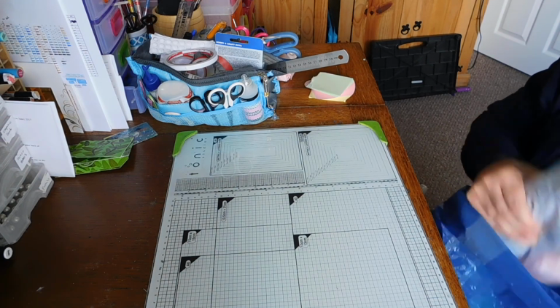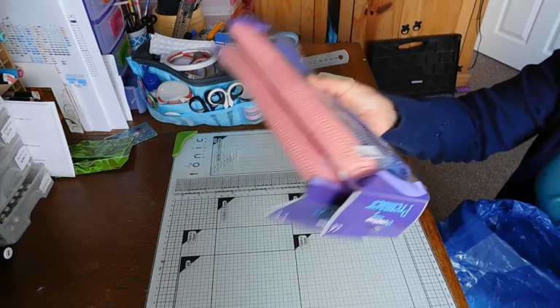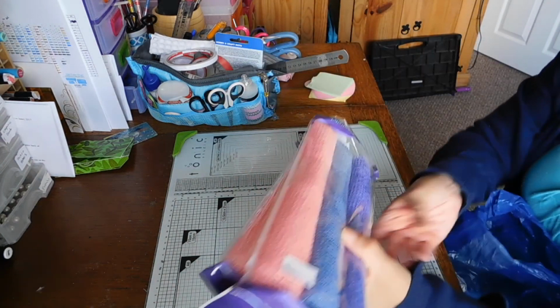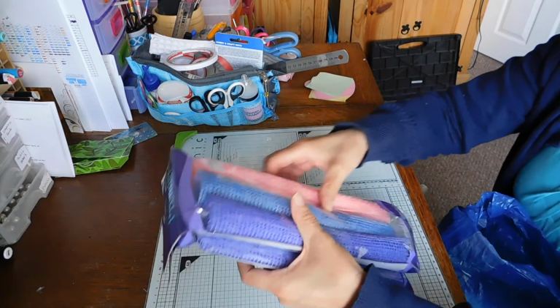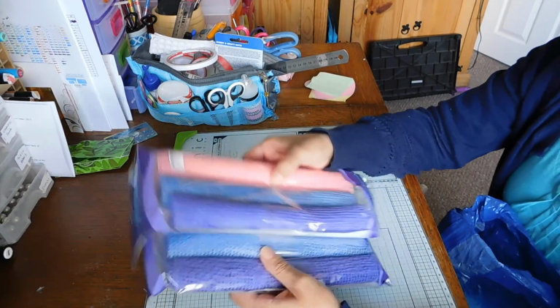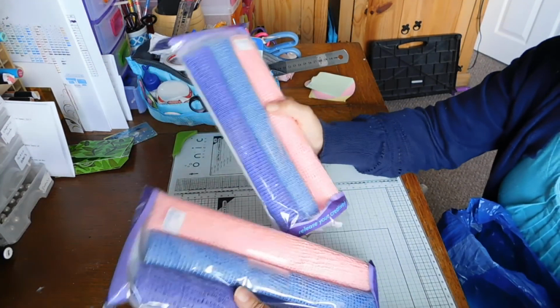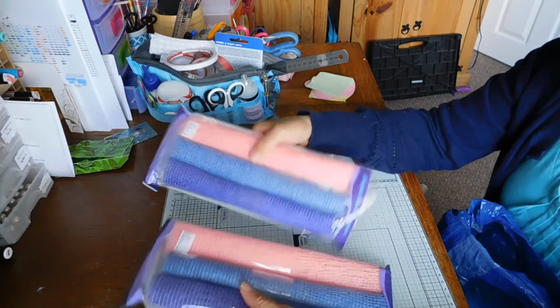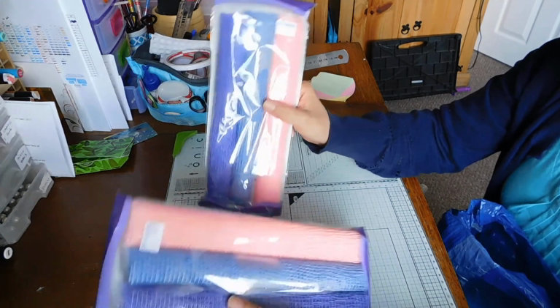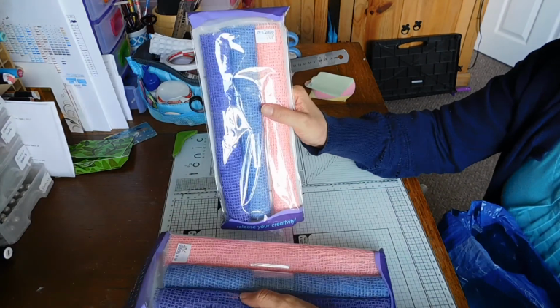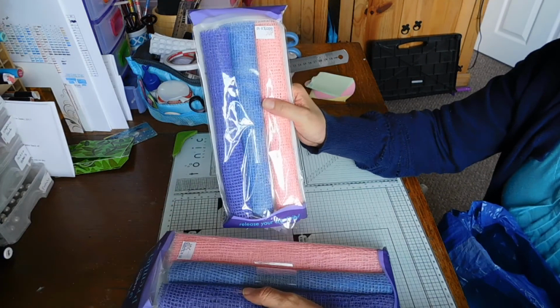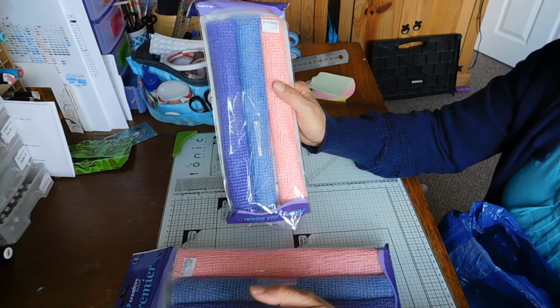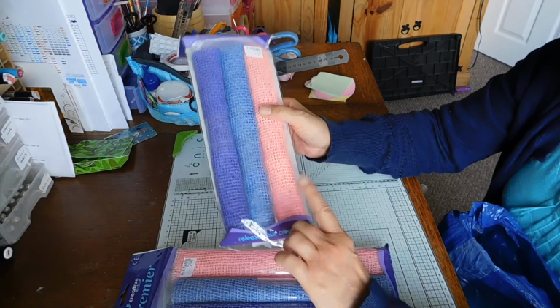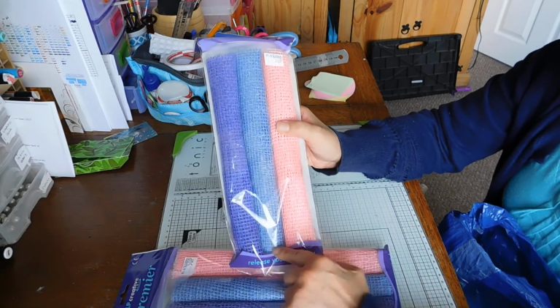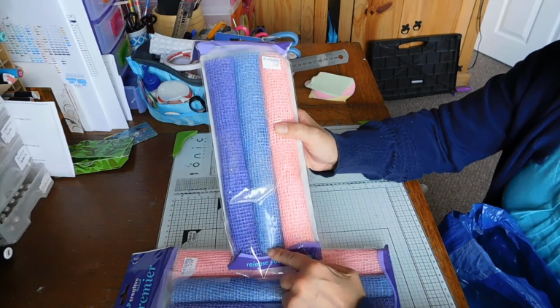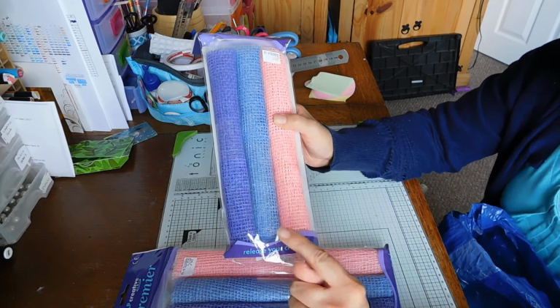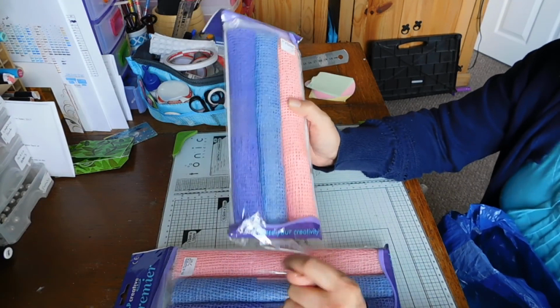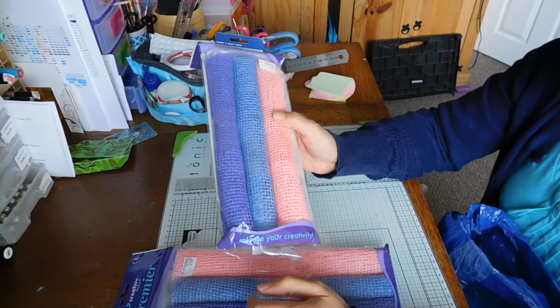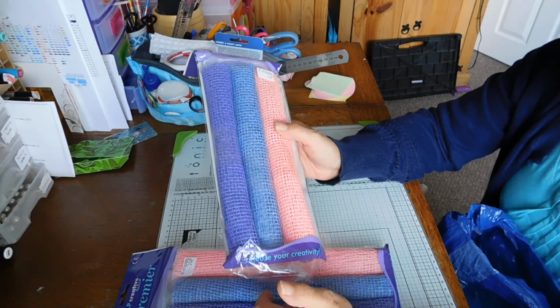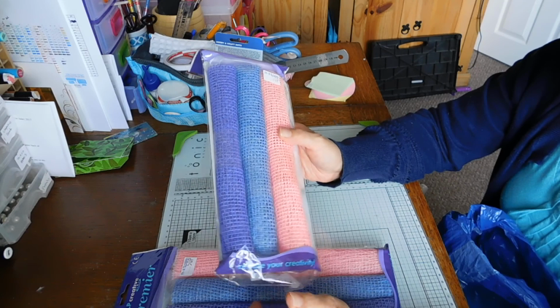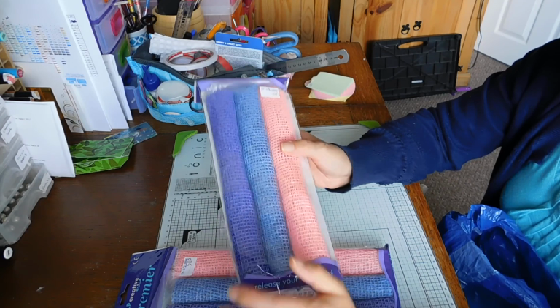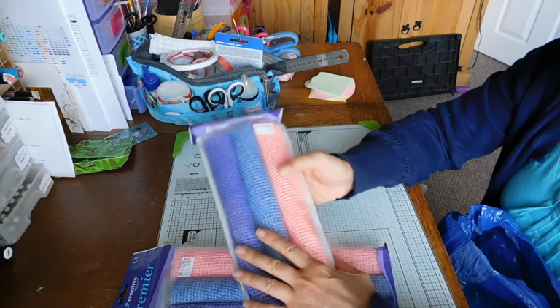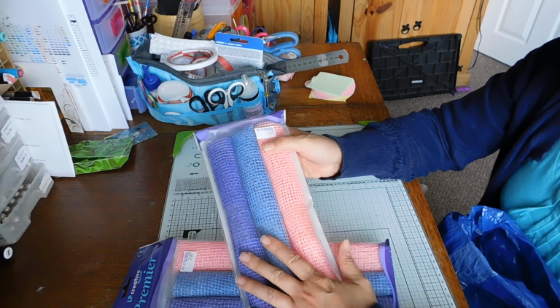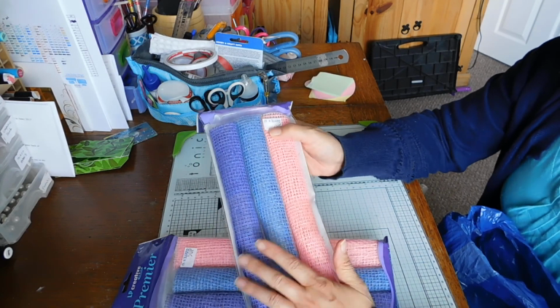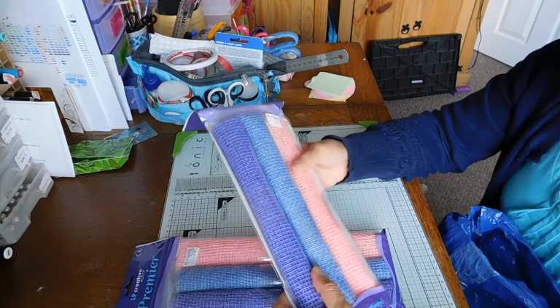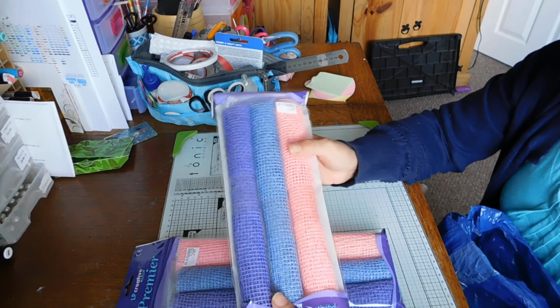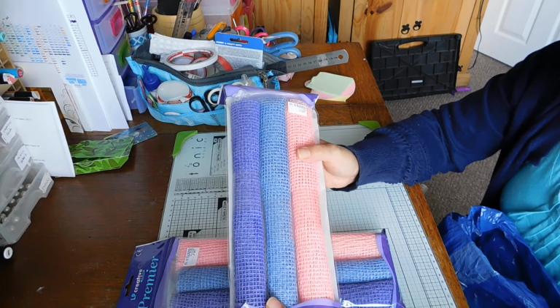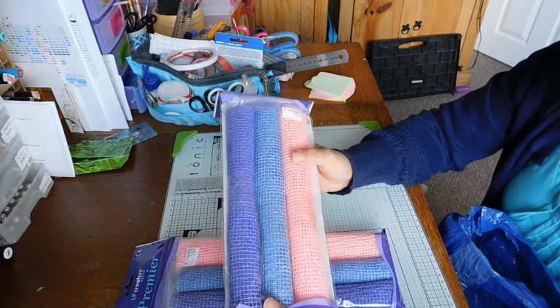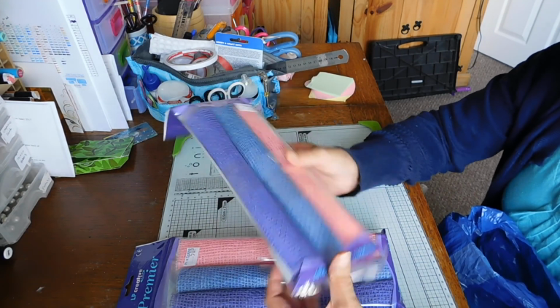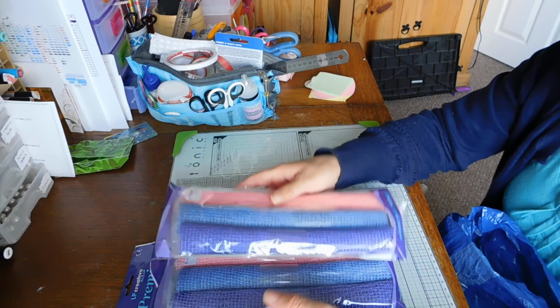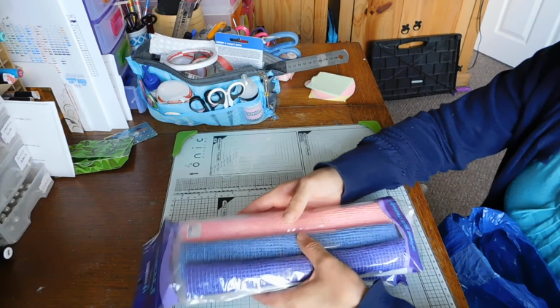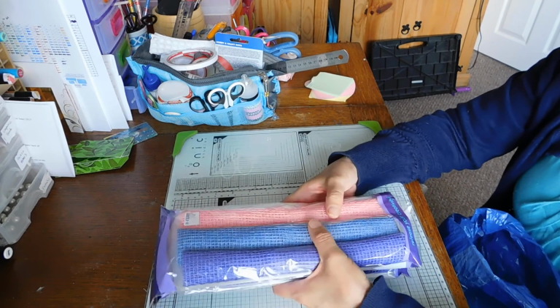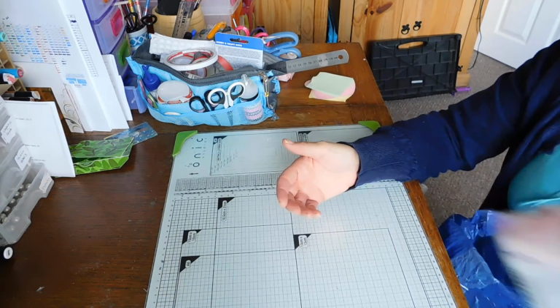I got two packs of these because one of them I'm going to put in my box for racks and happy mail, that sort of thing. It's like this coloured hessian — two packs of them and that was 50p.